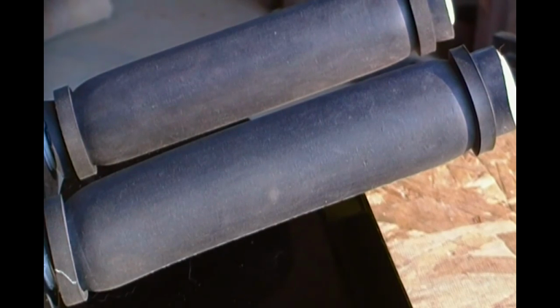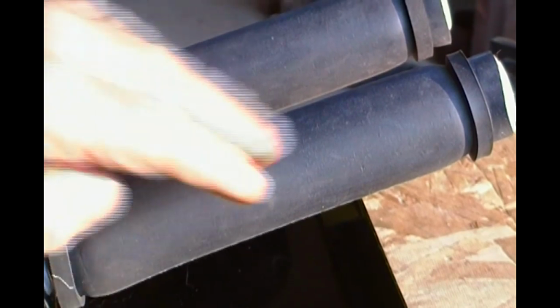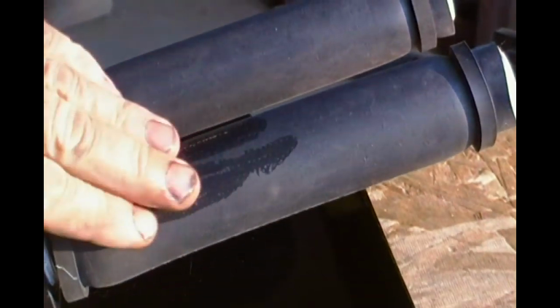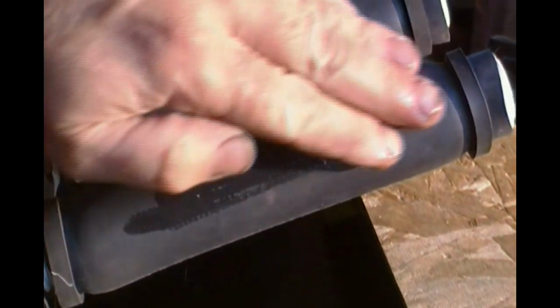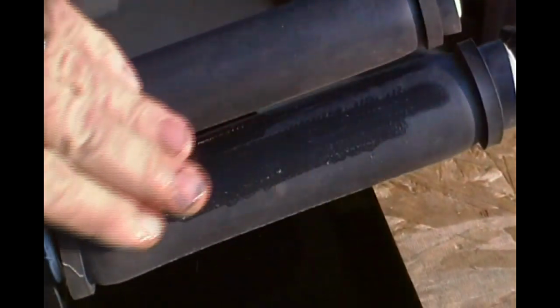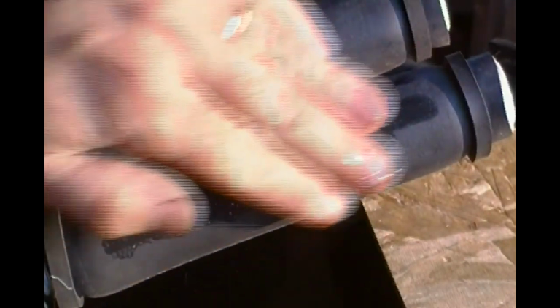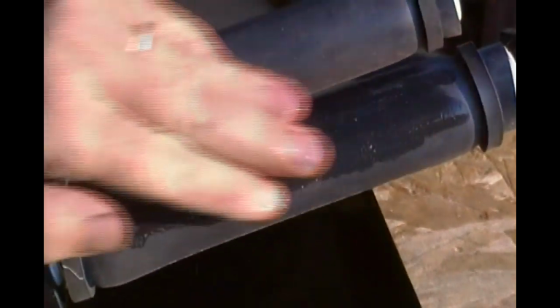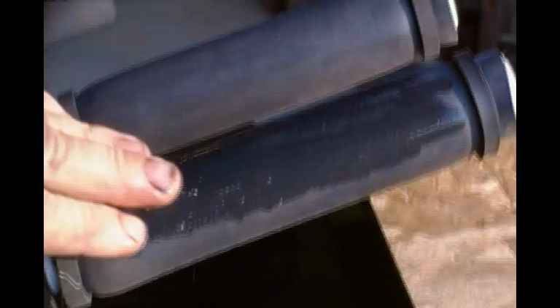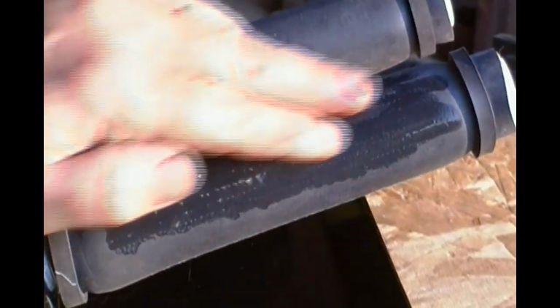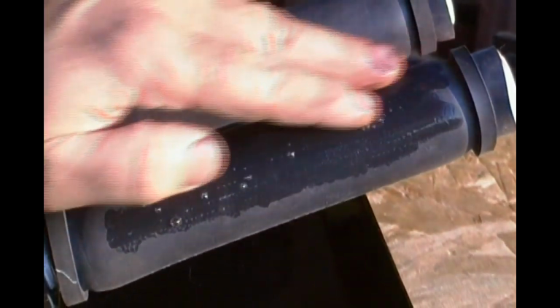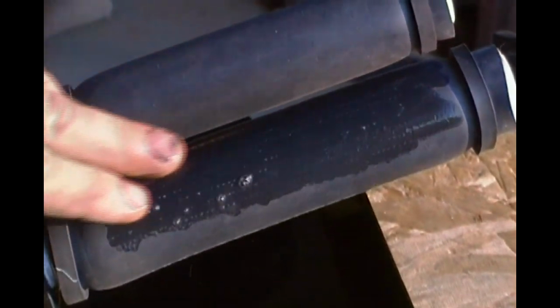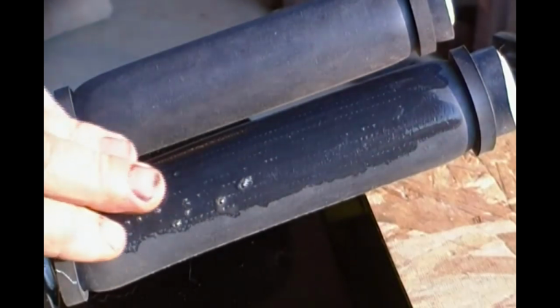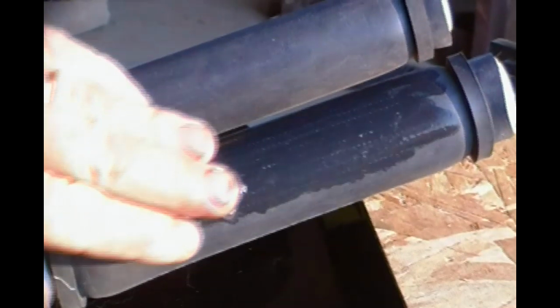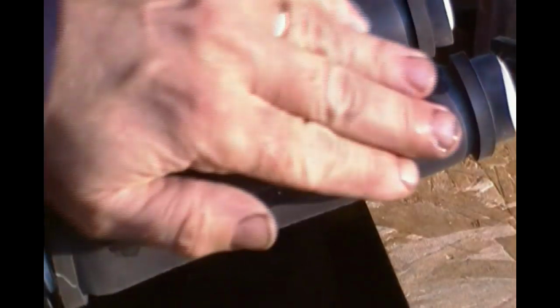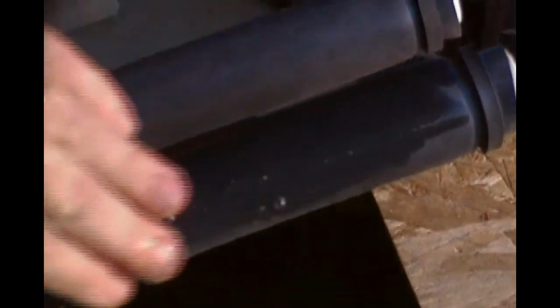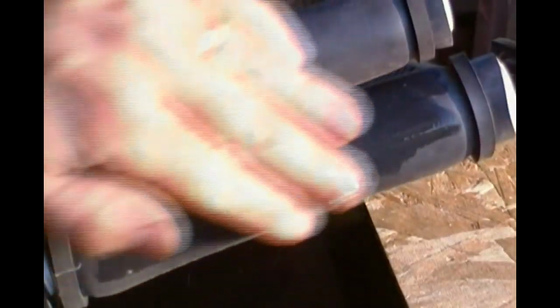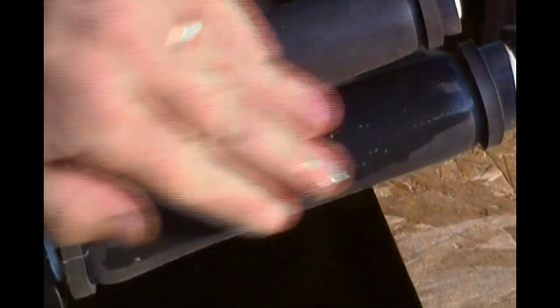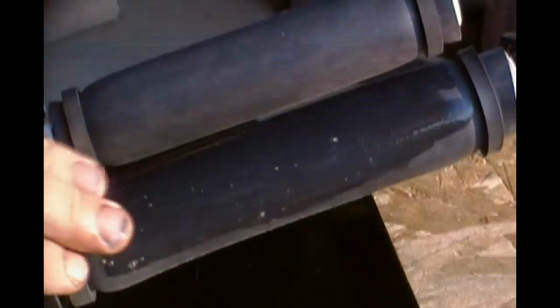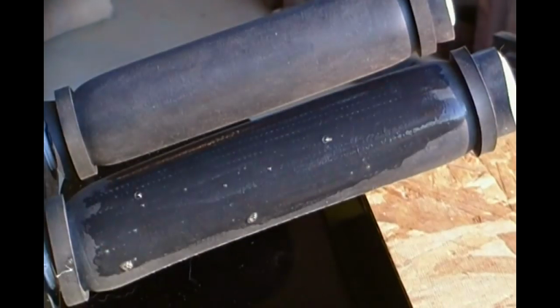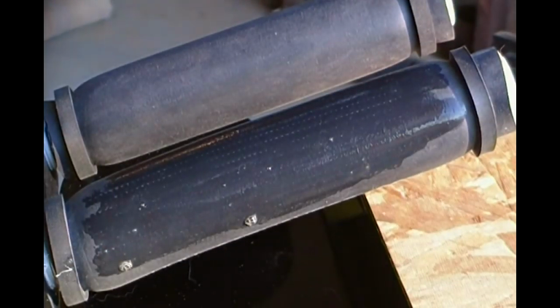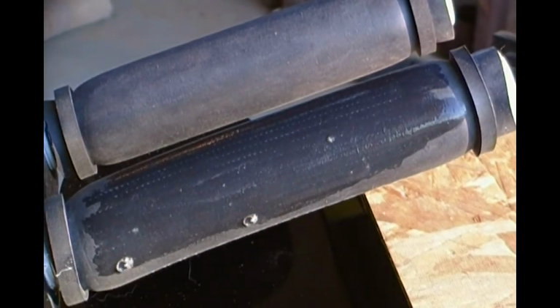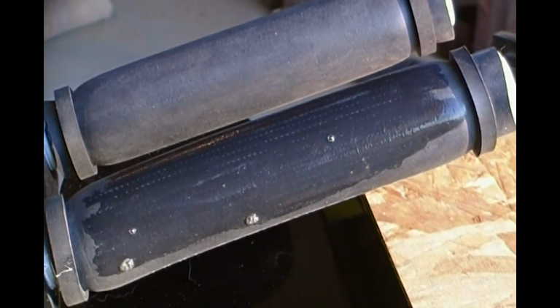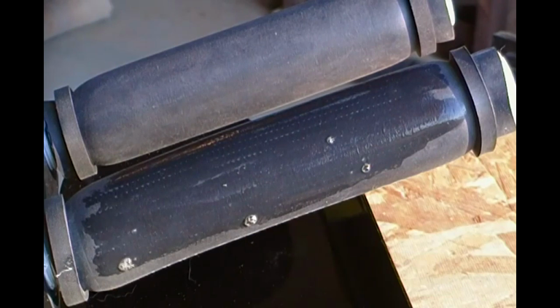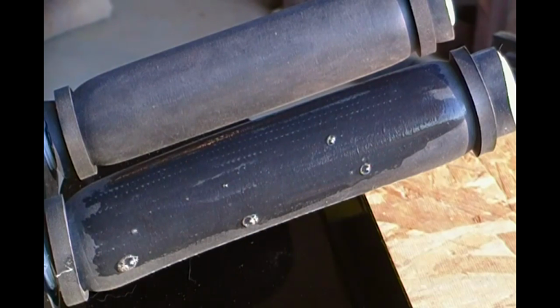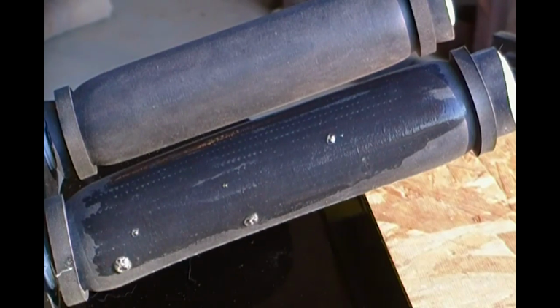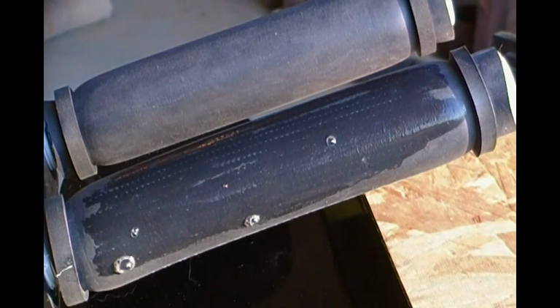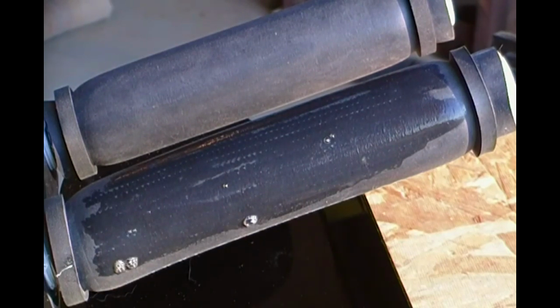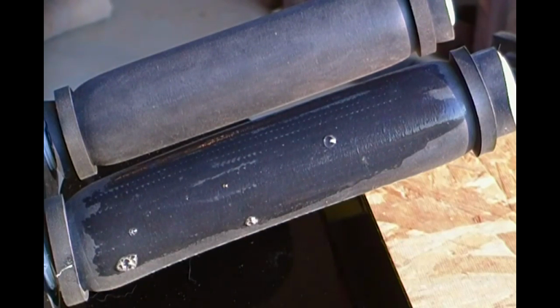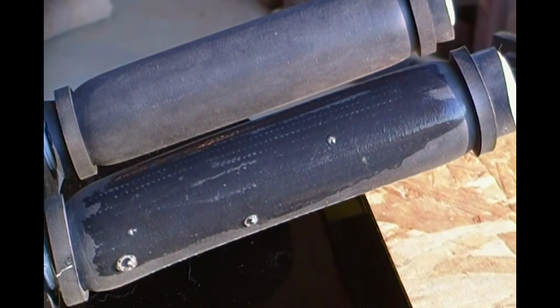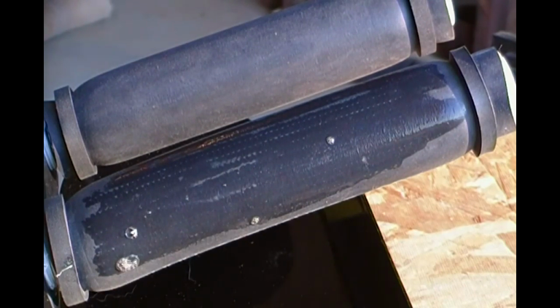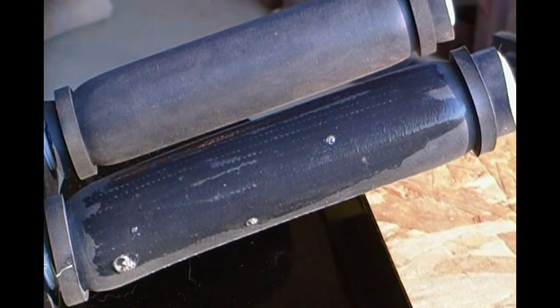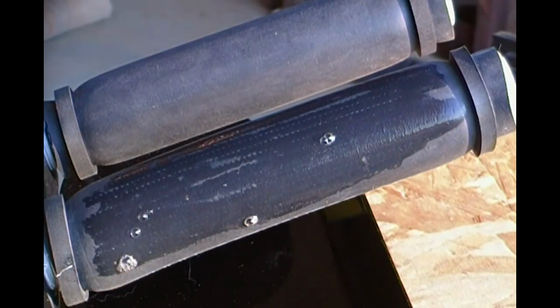I think you can see the rows of bubbles that are in the diffuser. But we're going to show that off in a minute.